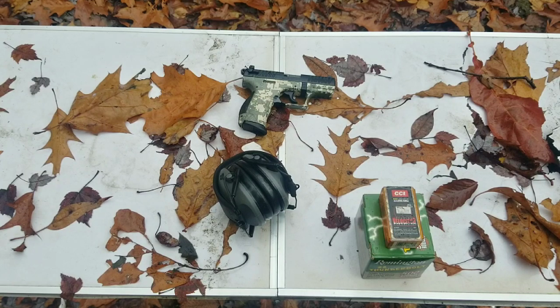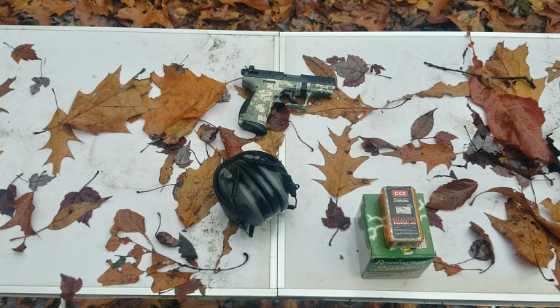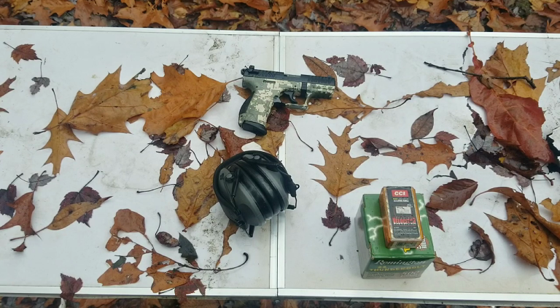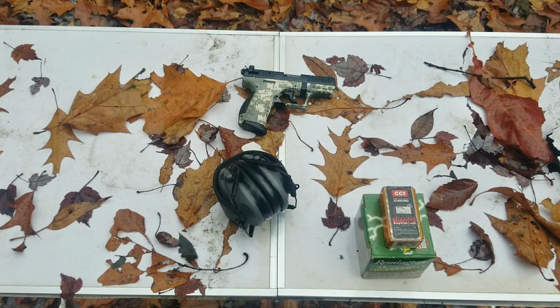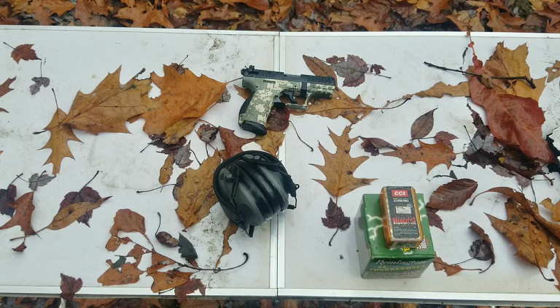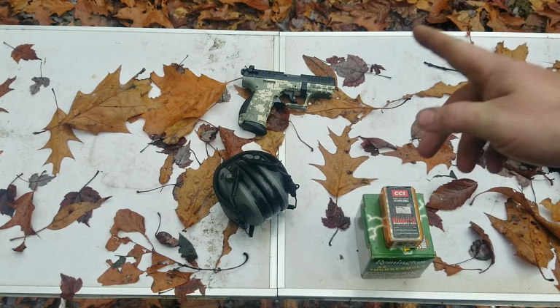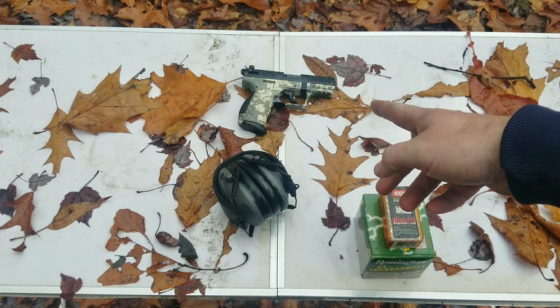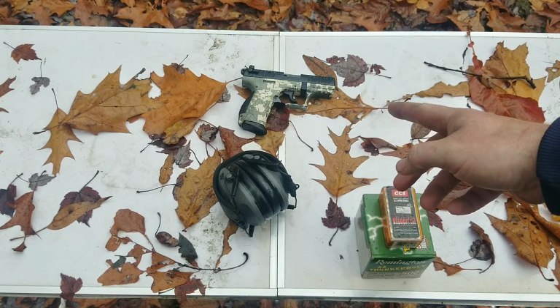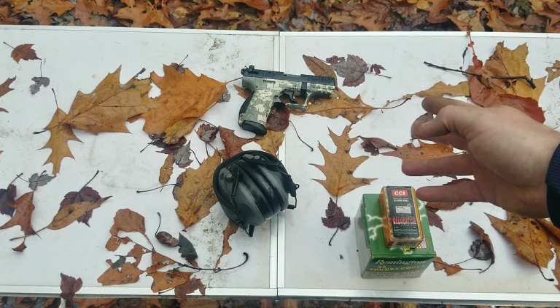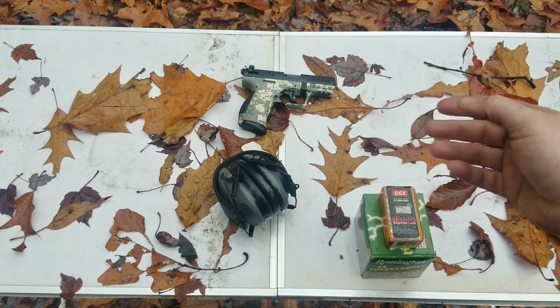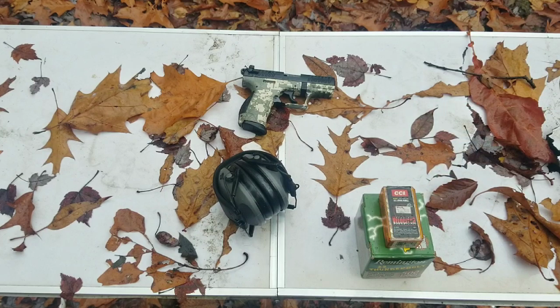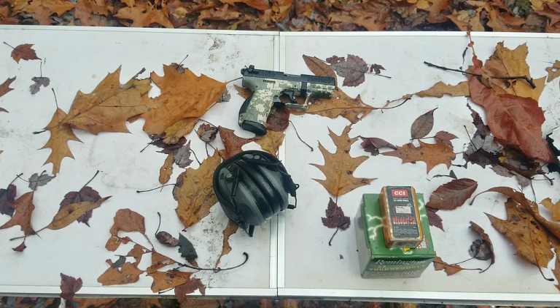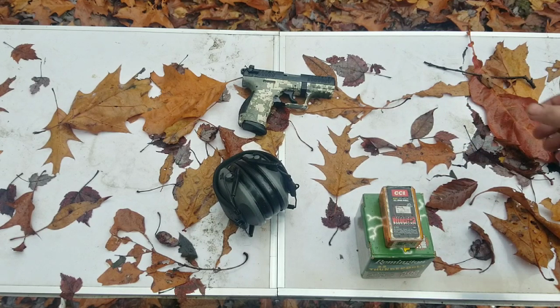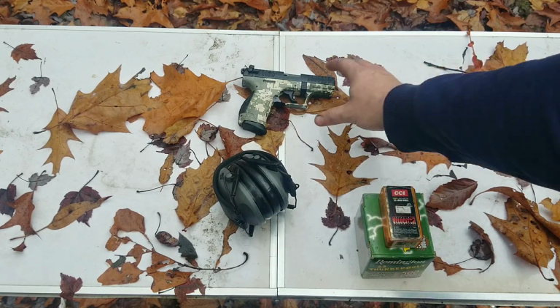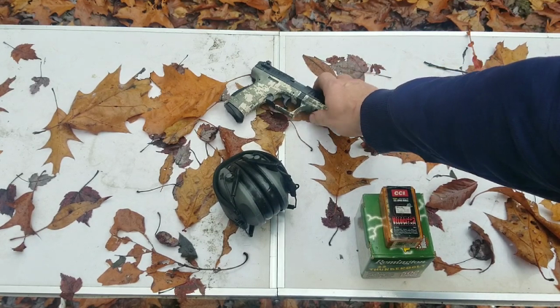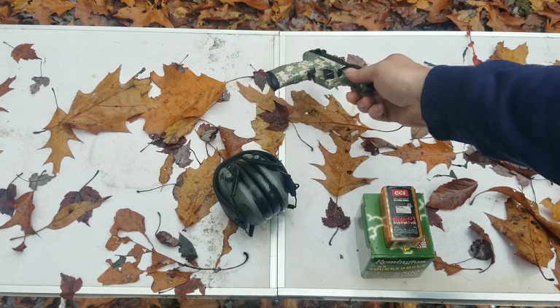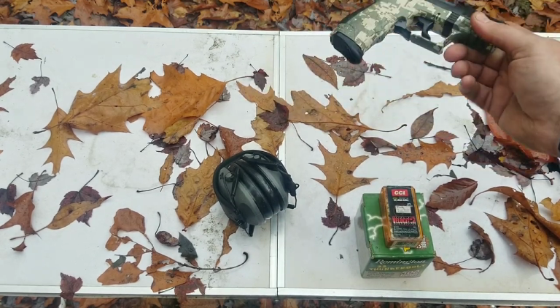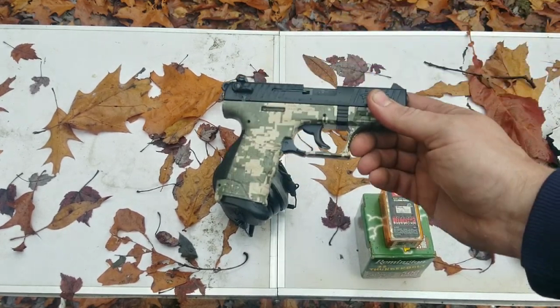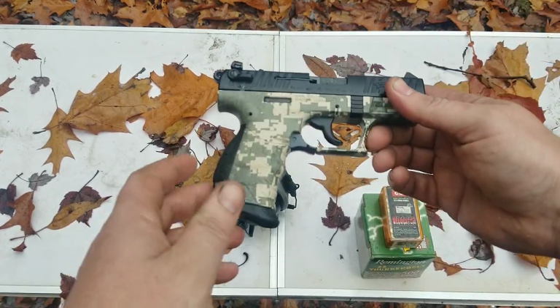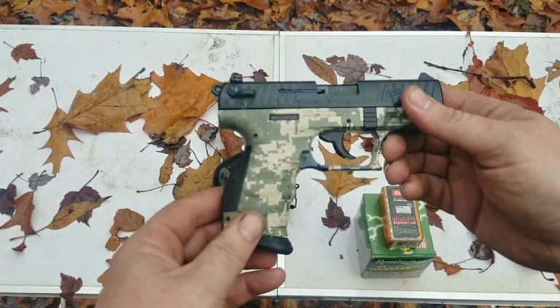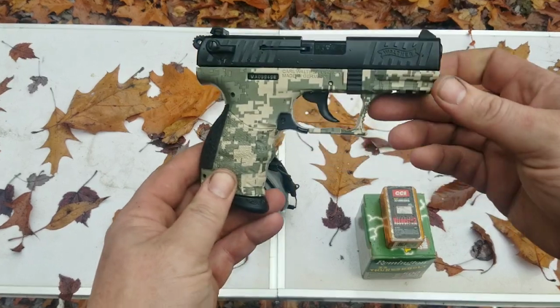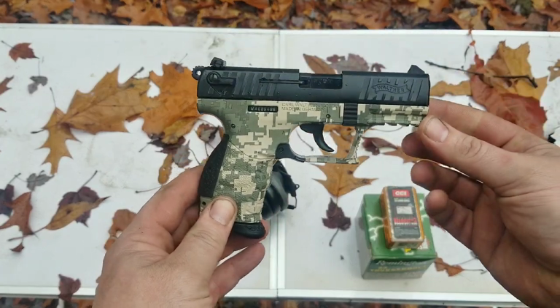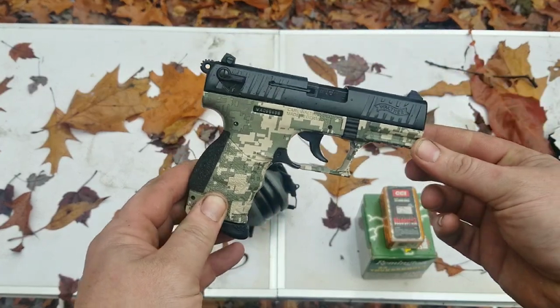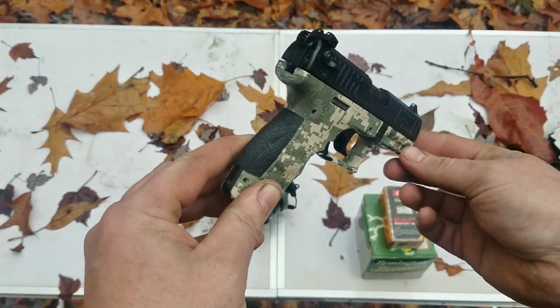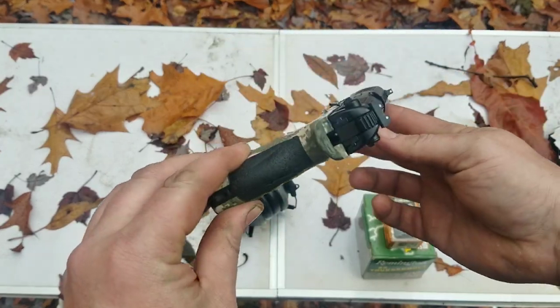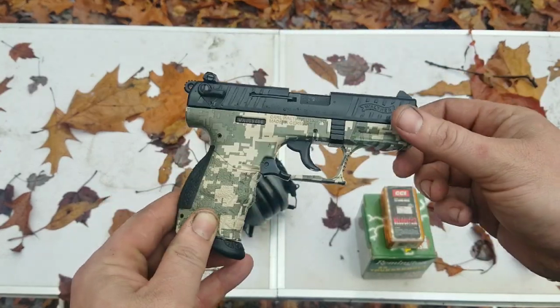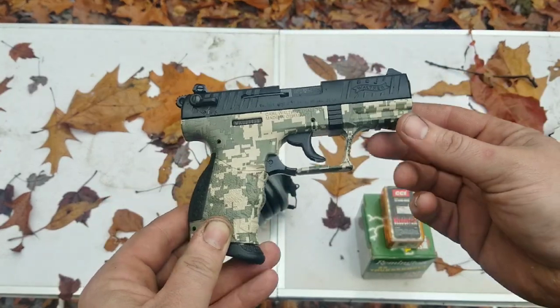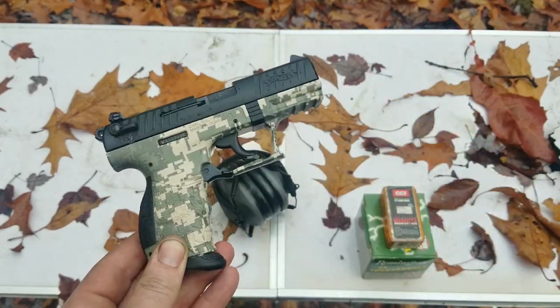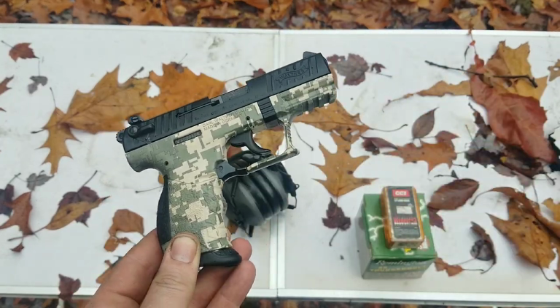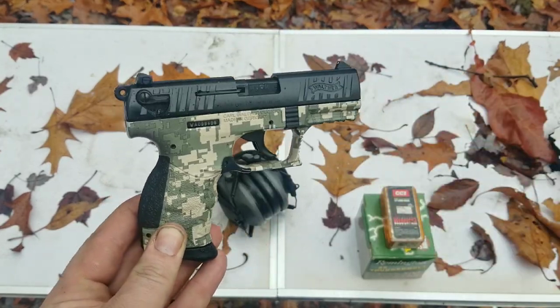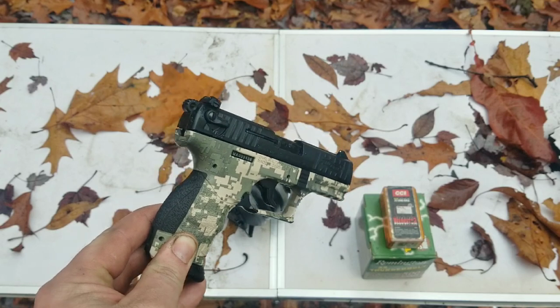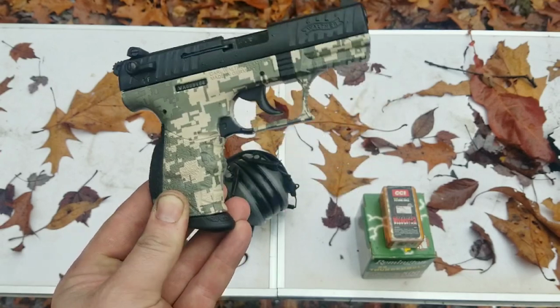One question I get a lot is: is a .22 good for everyday carry? We're going to go over the pros, the cons, the good, the bad, the ugly — the truth — everything about a .22 for concealed carry.